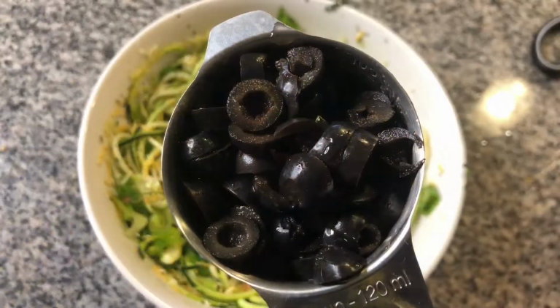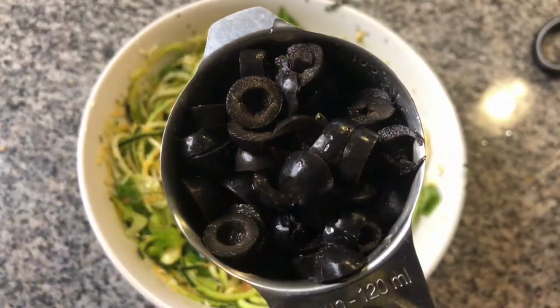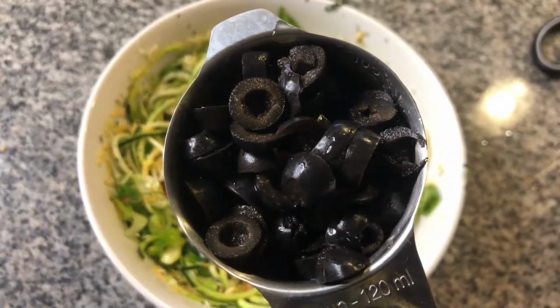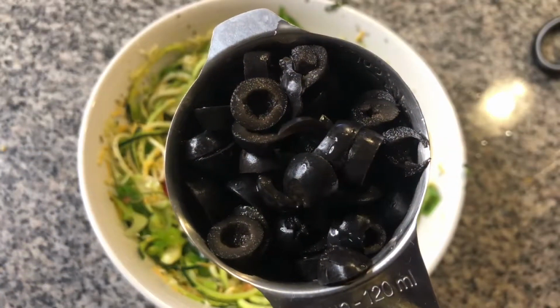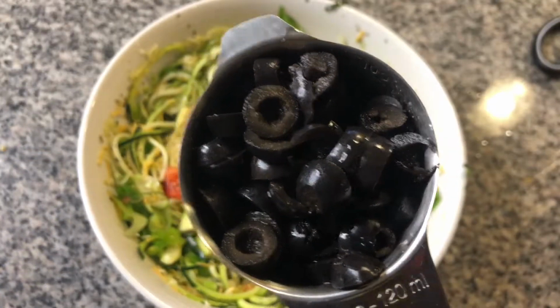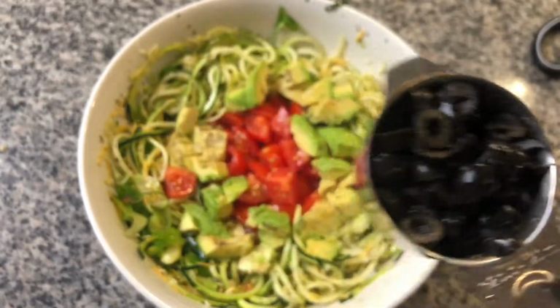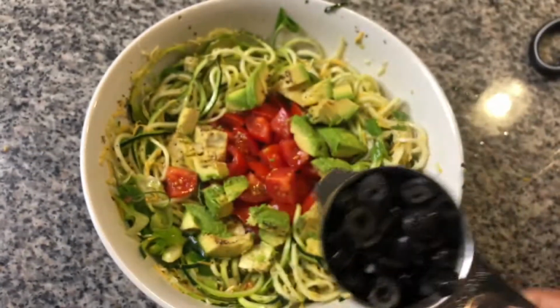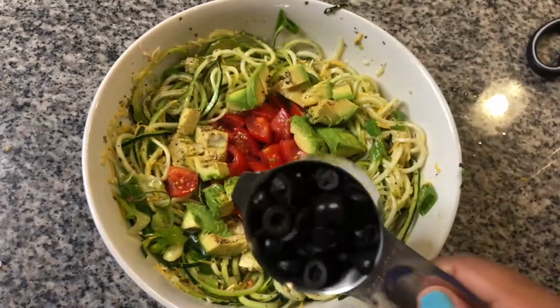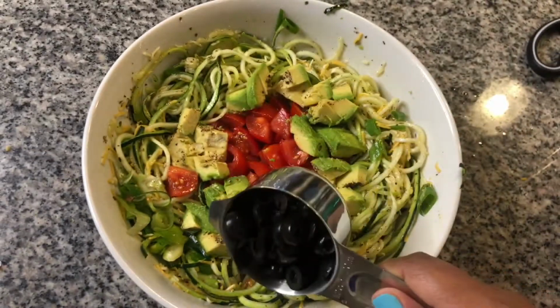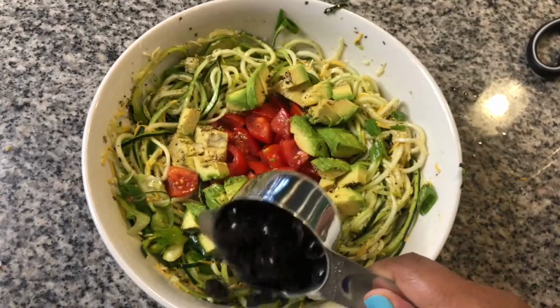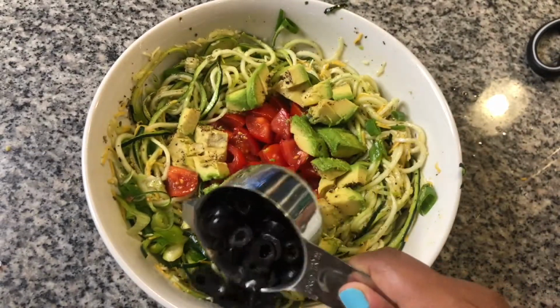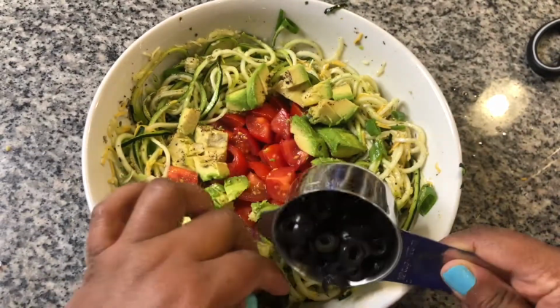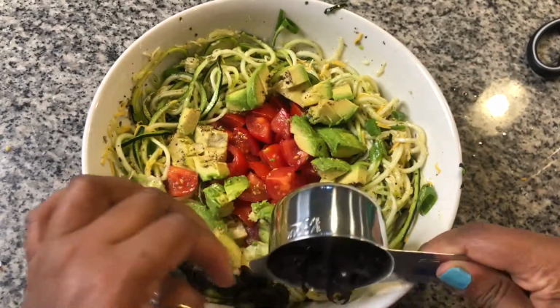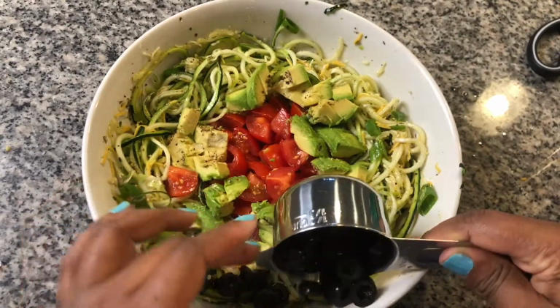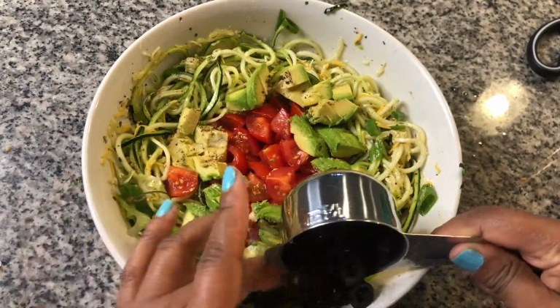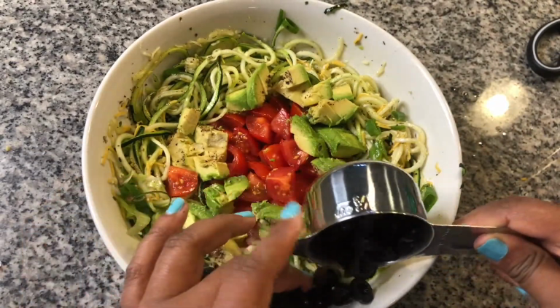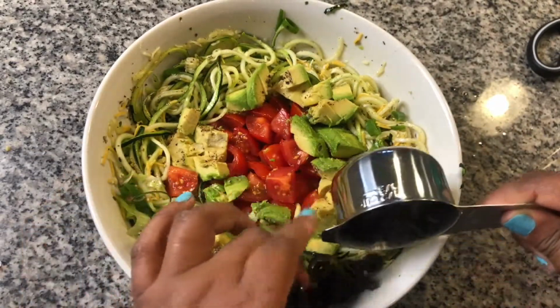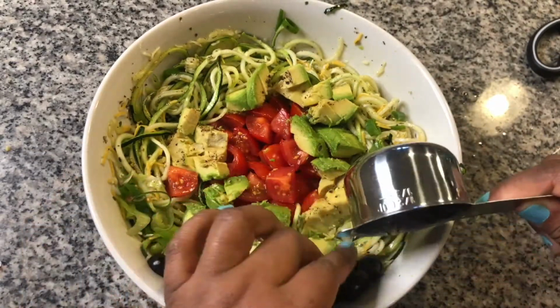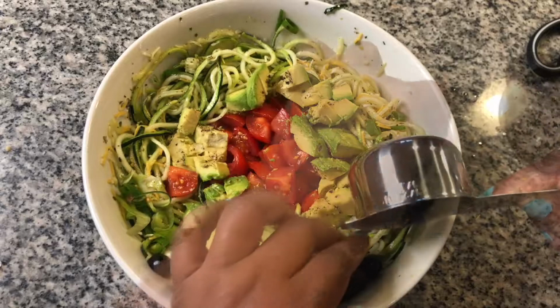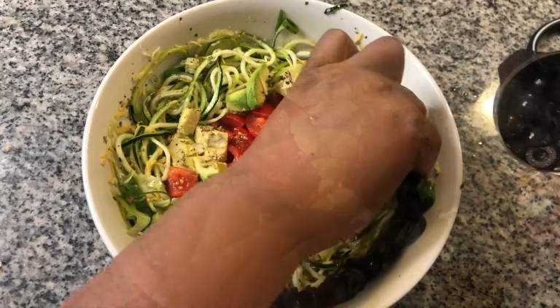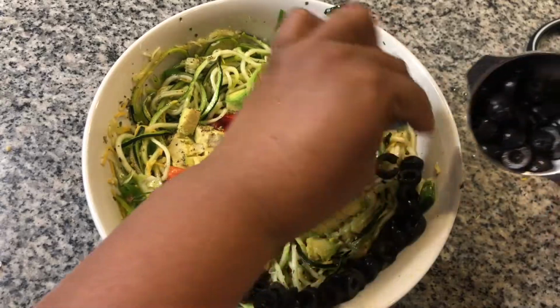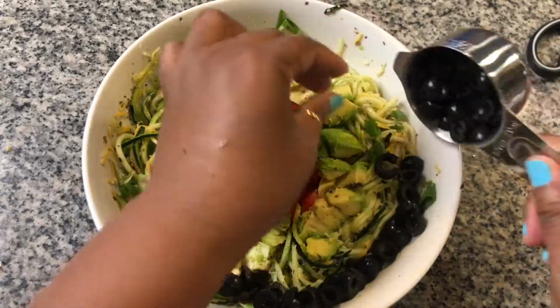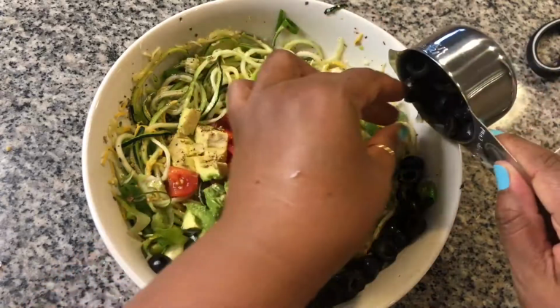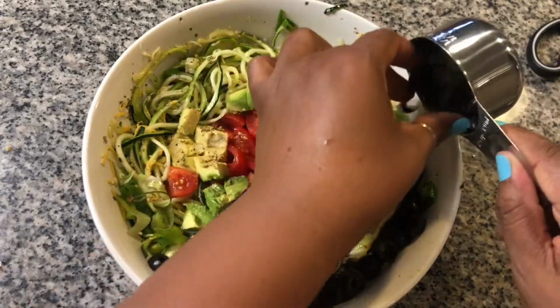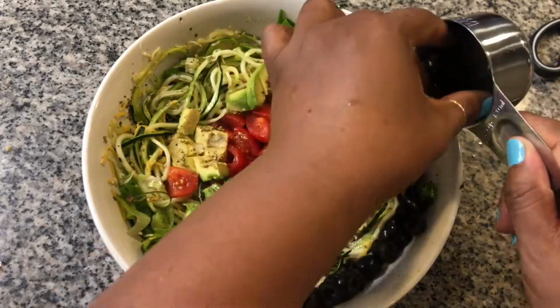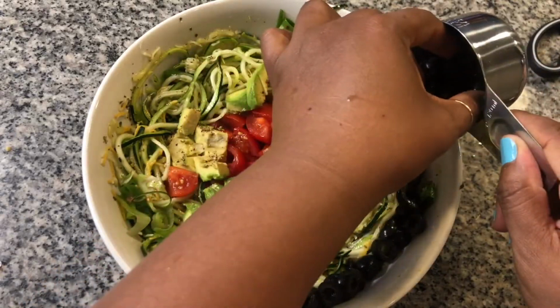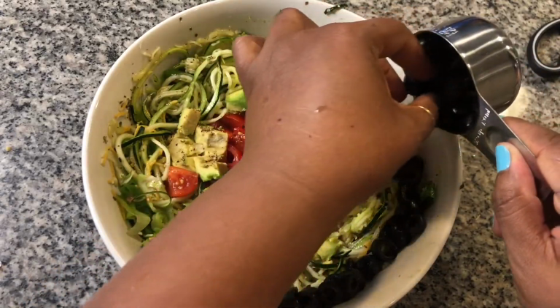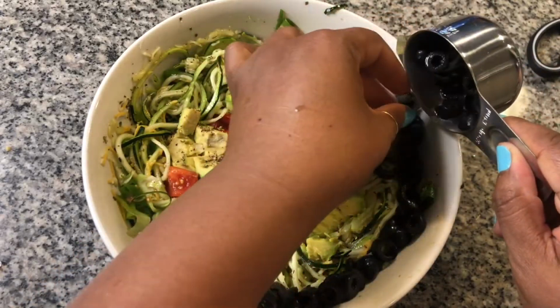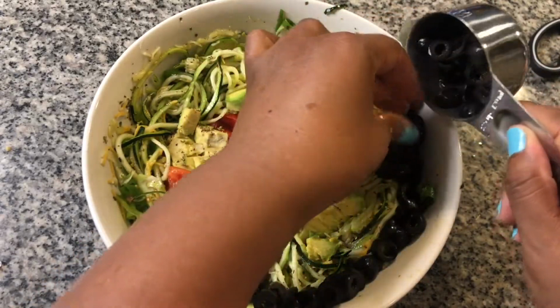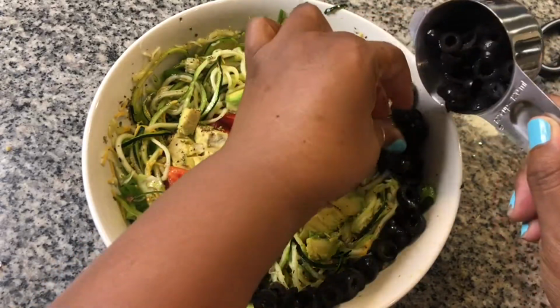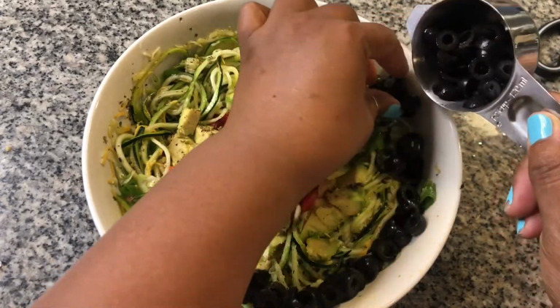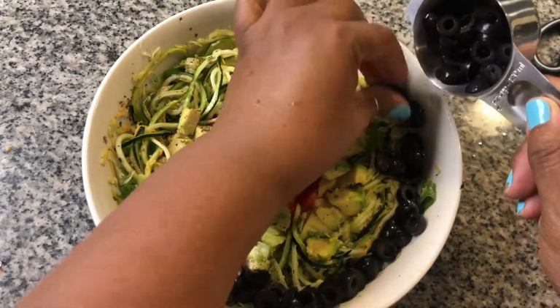Finally, add half a cup of sliced black olives and enjoy. This salad will serve two as a meal and four if you're serving it as a side dish.